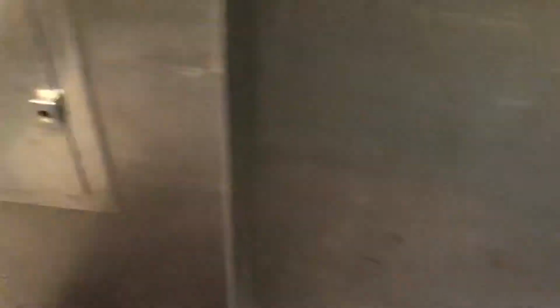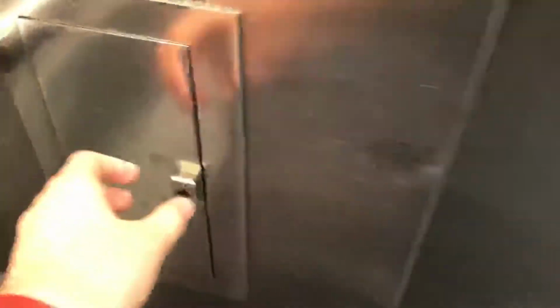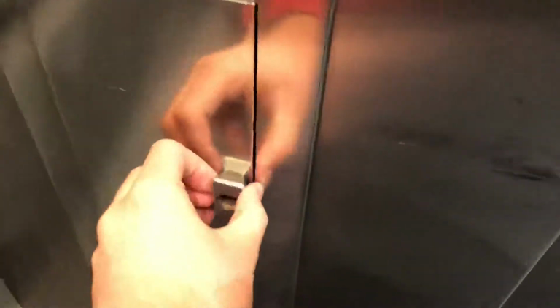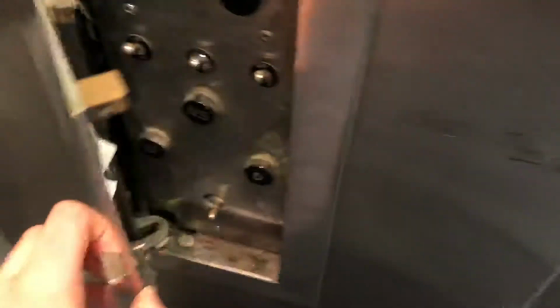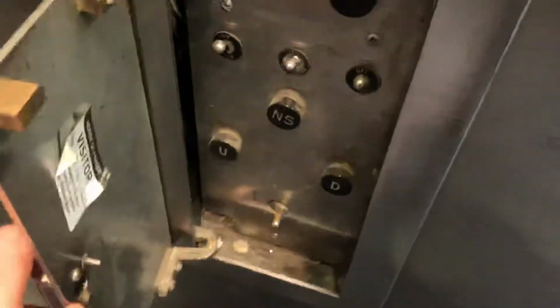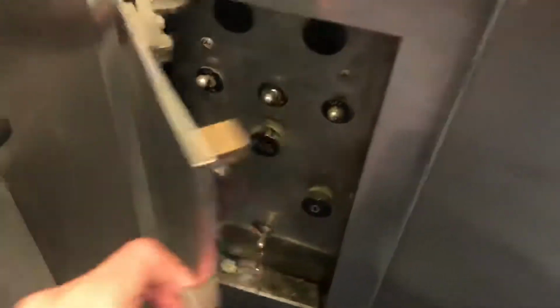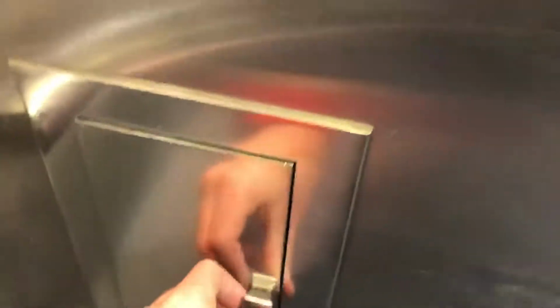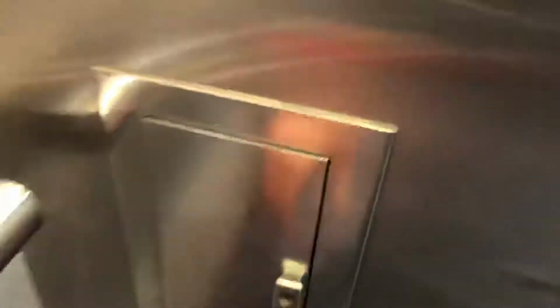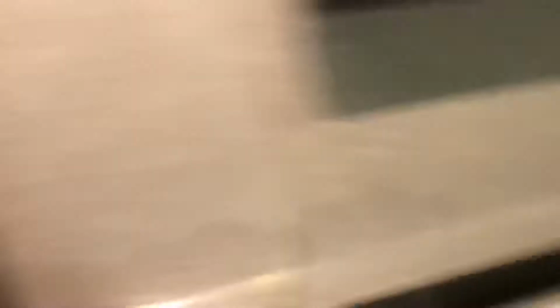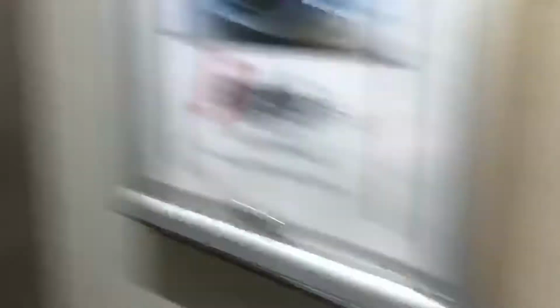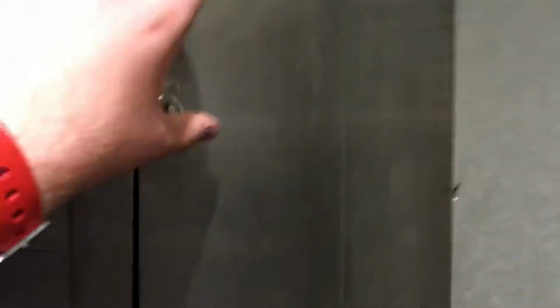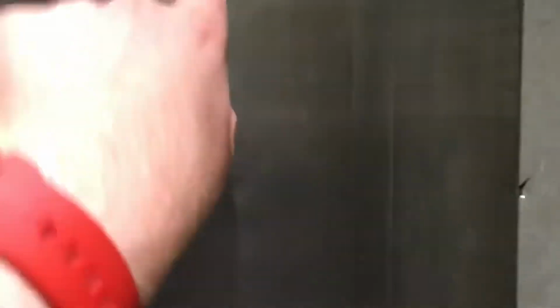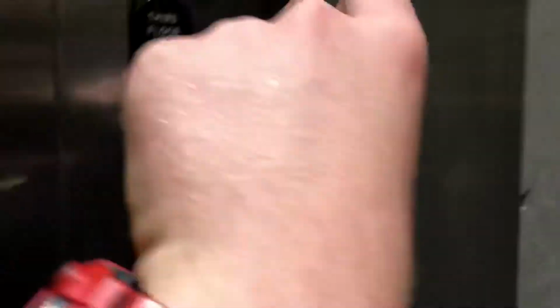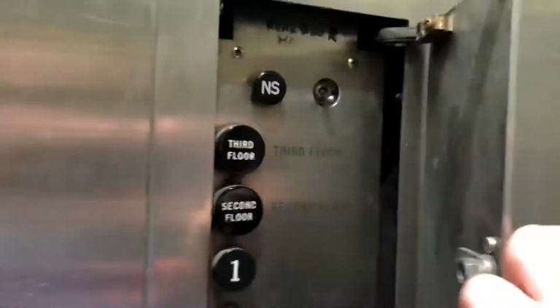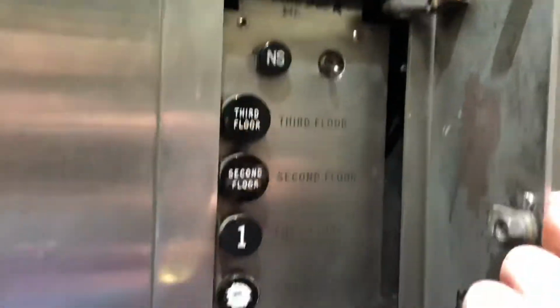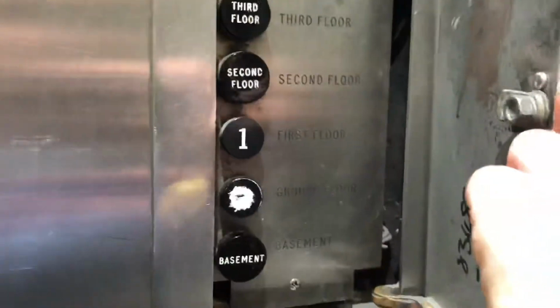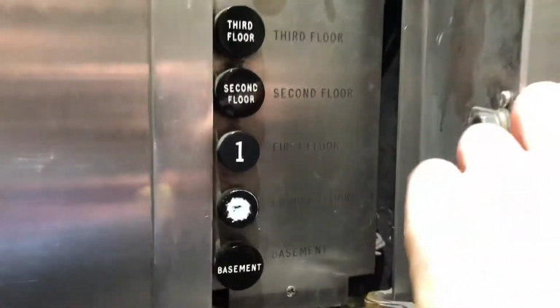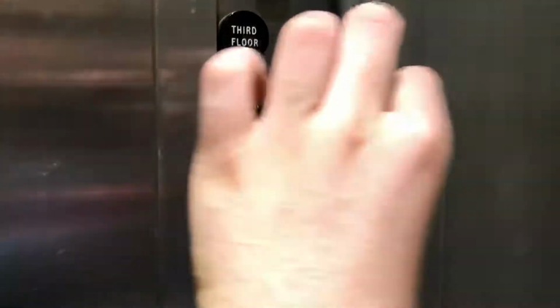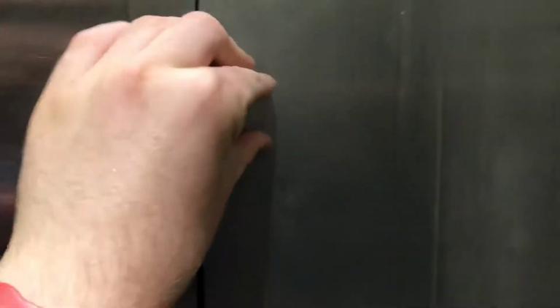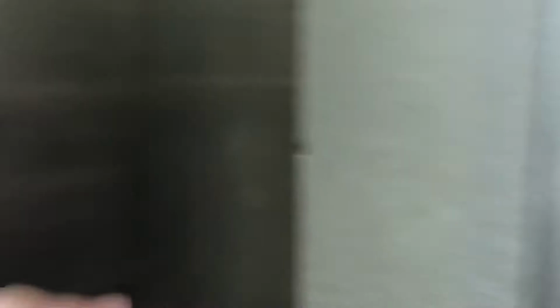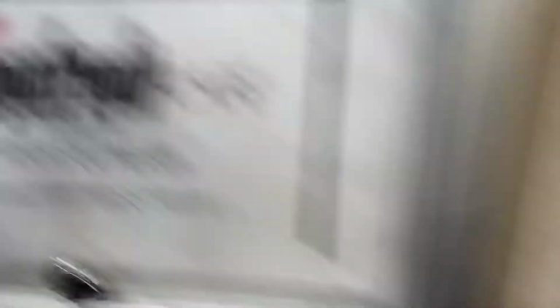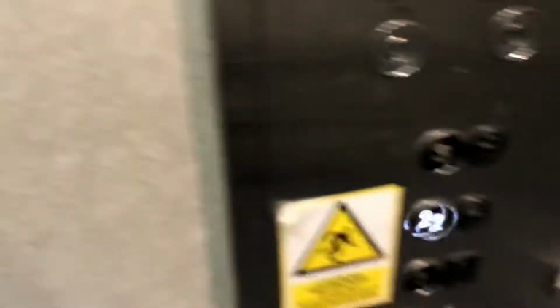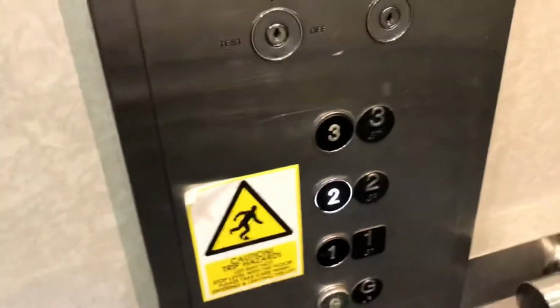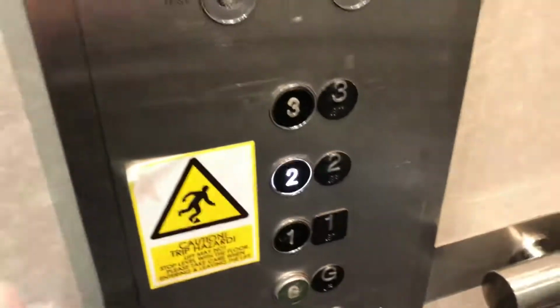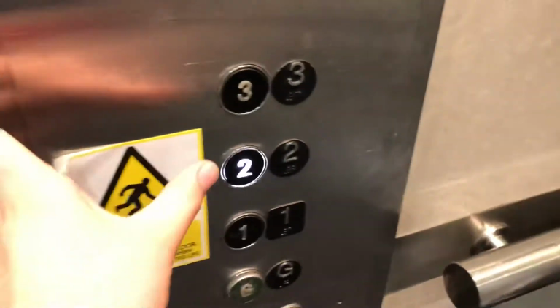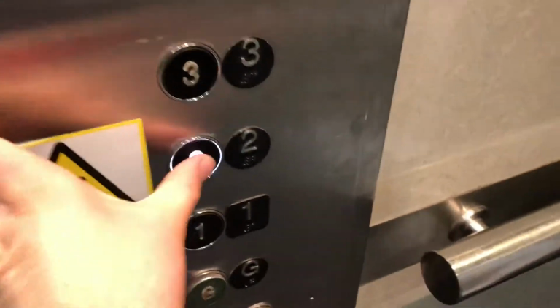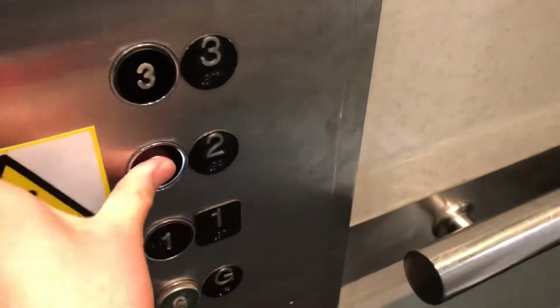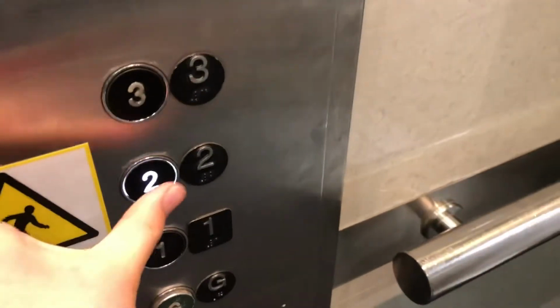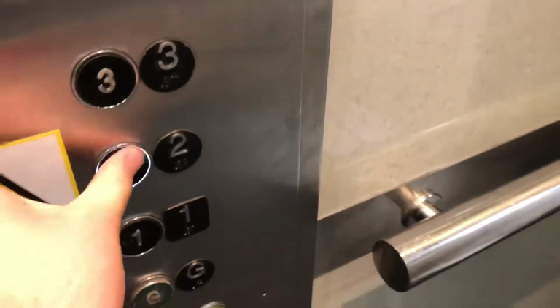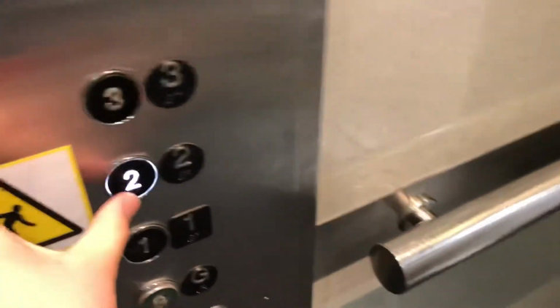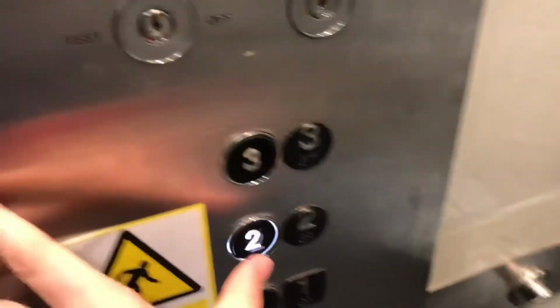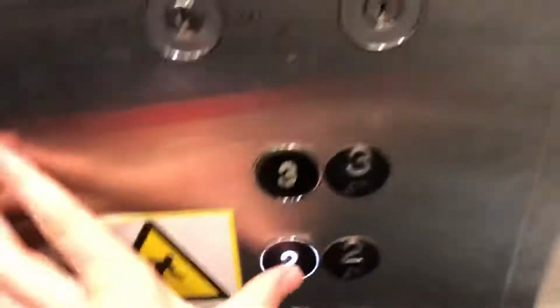This one is the old Otis. The old controls there. And there's the lock for the rear door. Go to 2. Go to number 2.